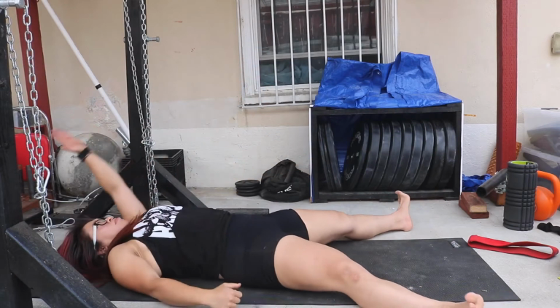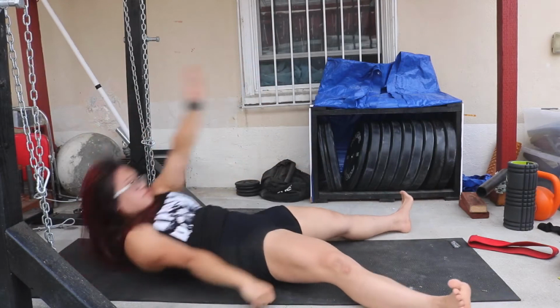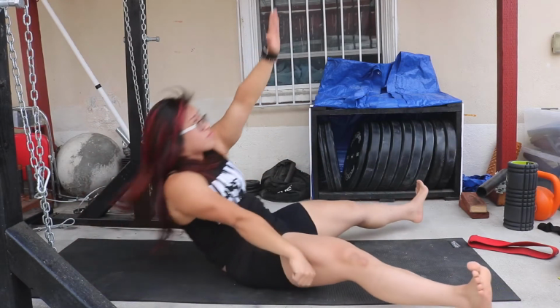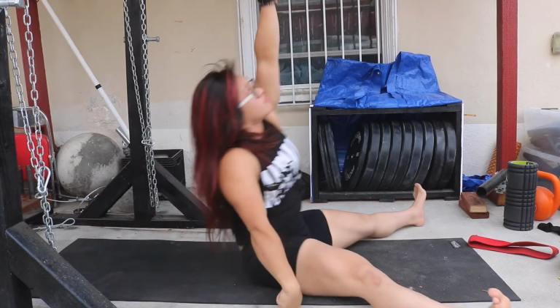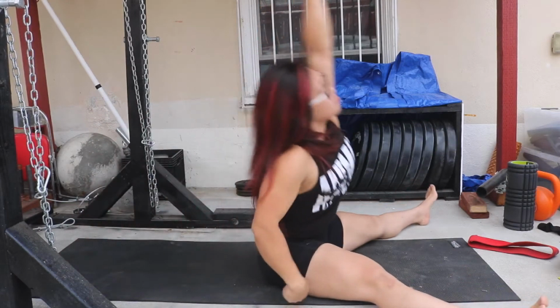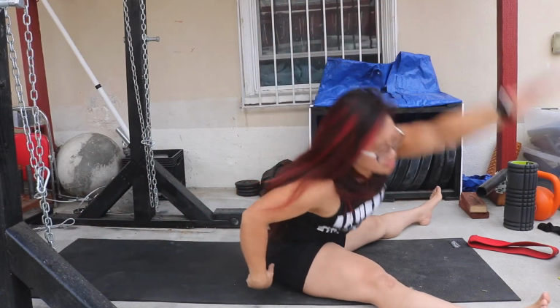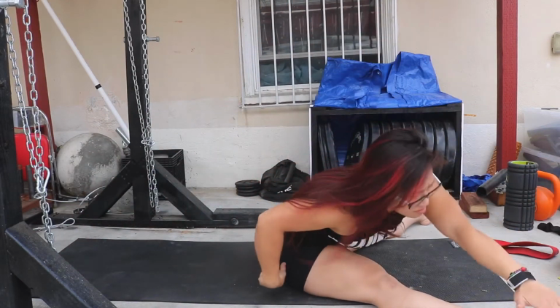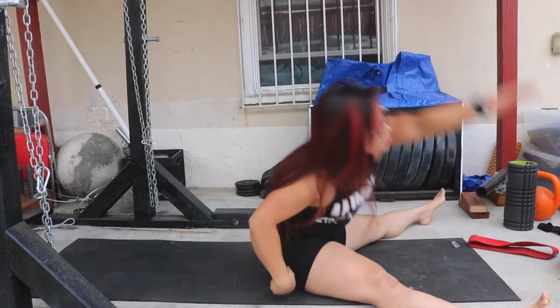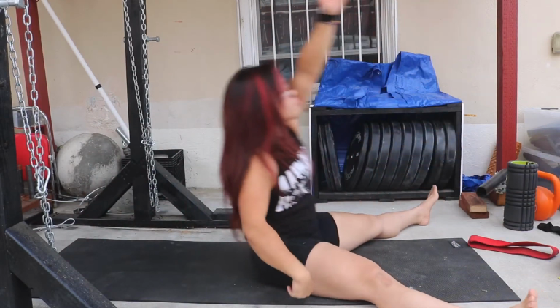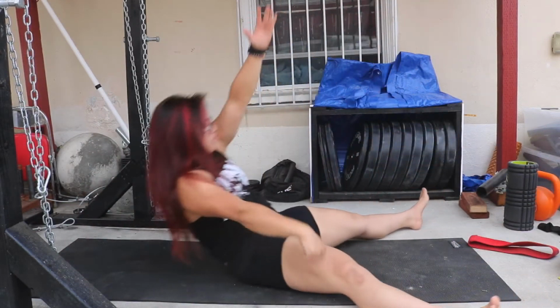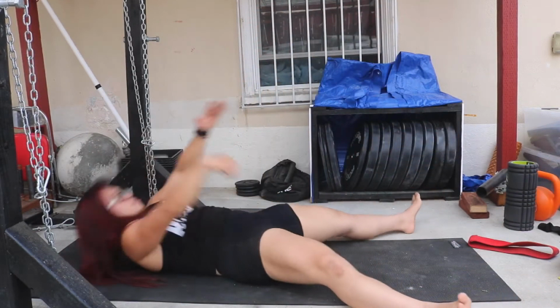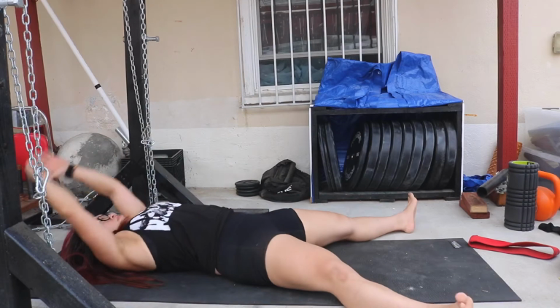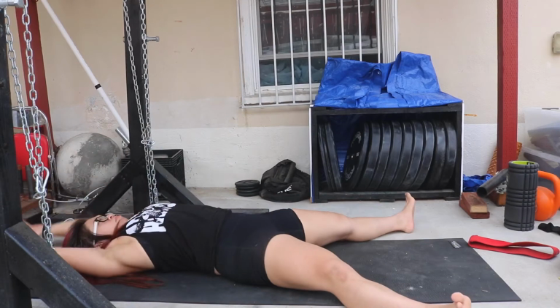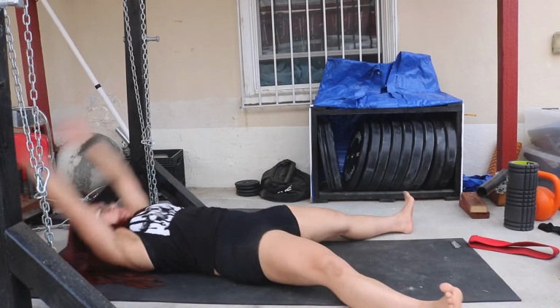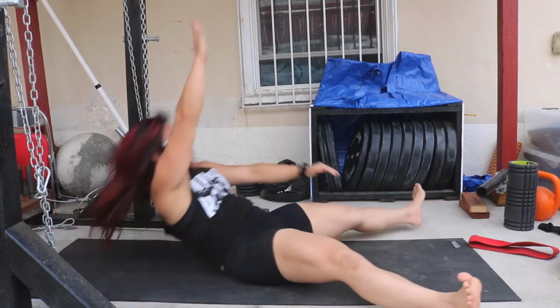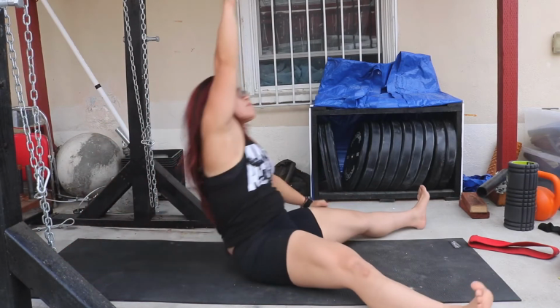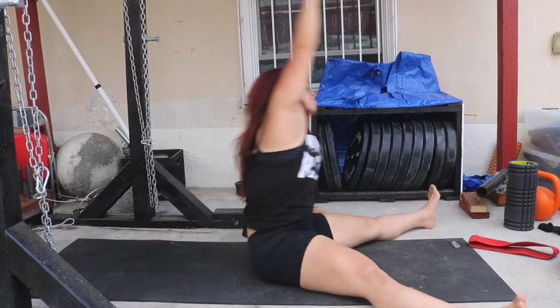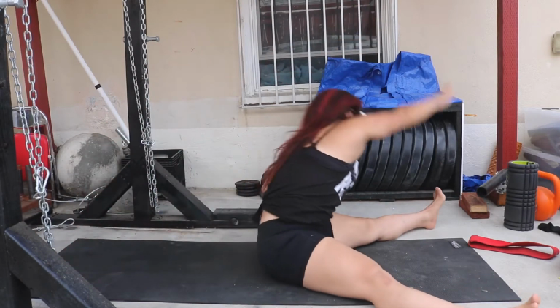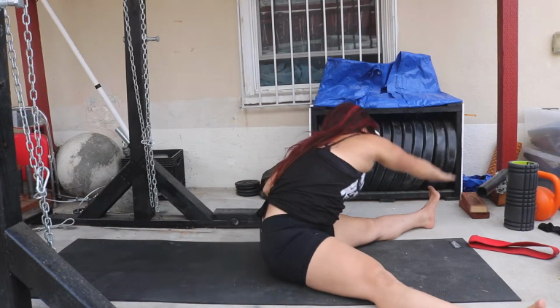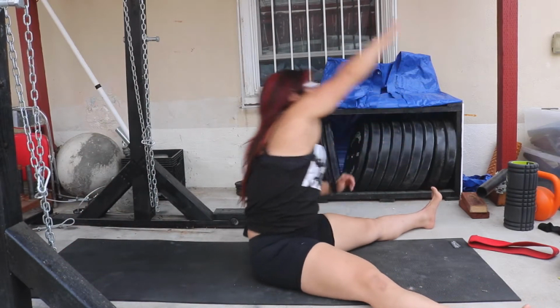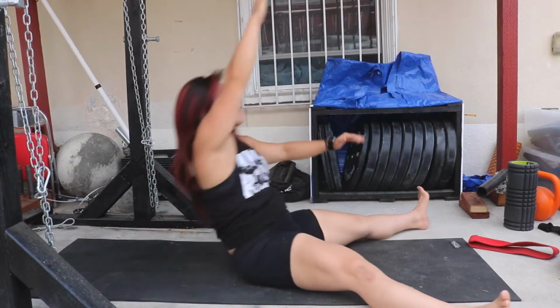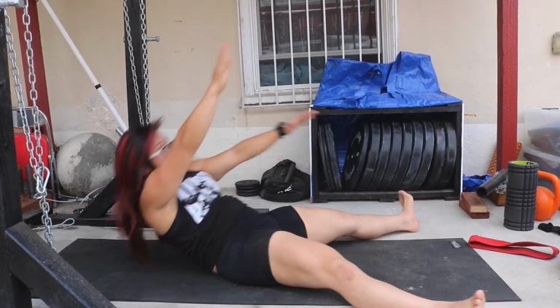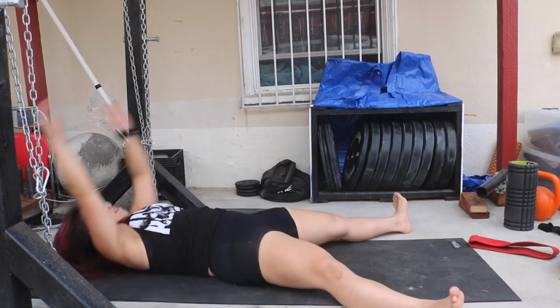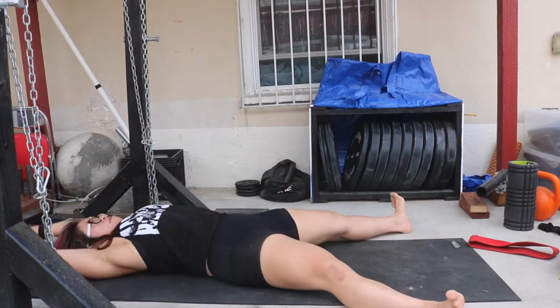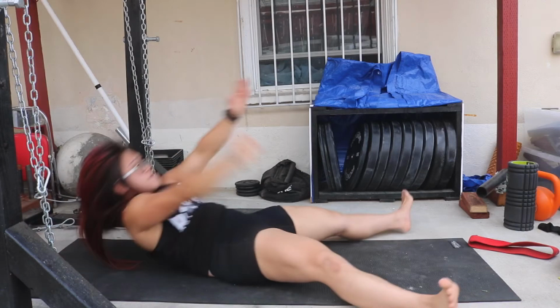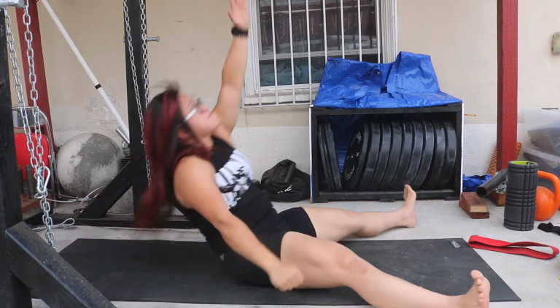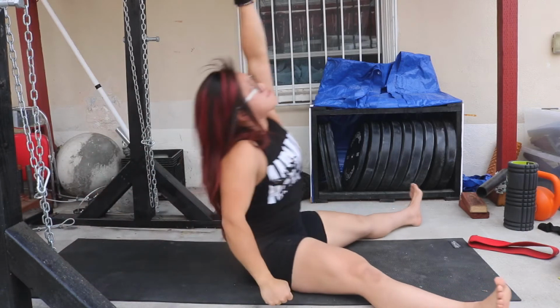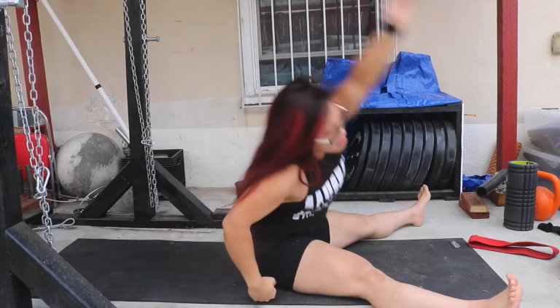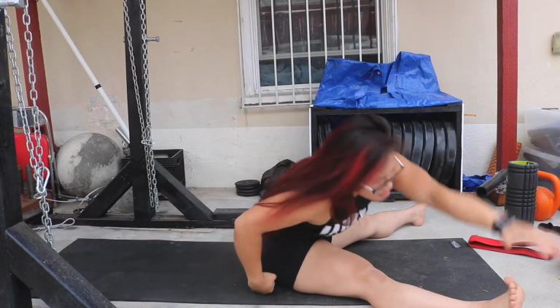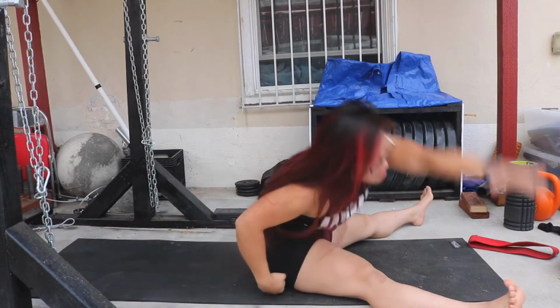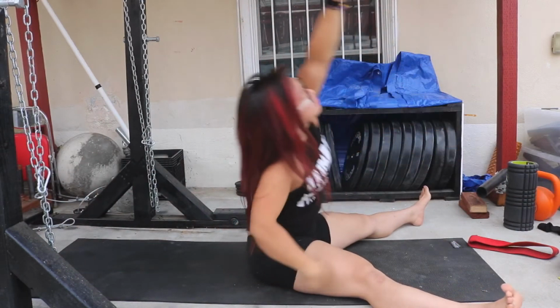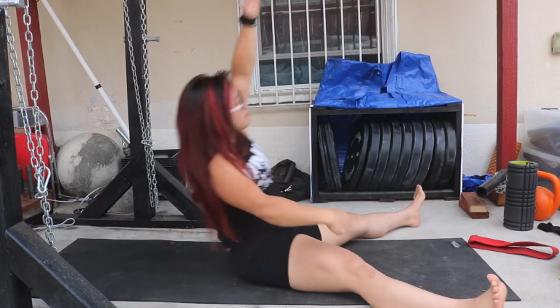Reach up to the sky and across, and then control it back down. You can swing your arms up if needed, that's fine. Cheat if you need to — sit up and reach across.